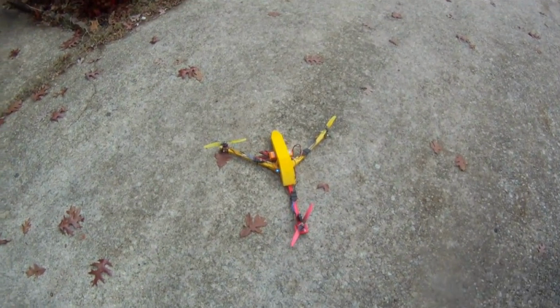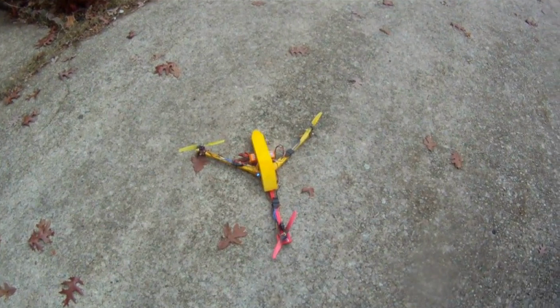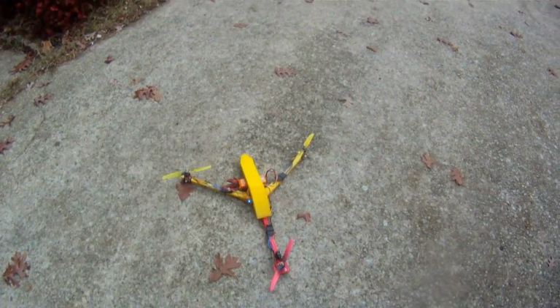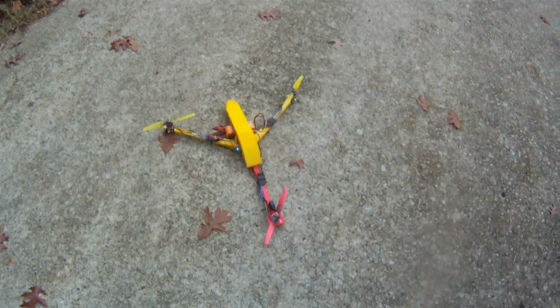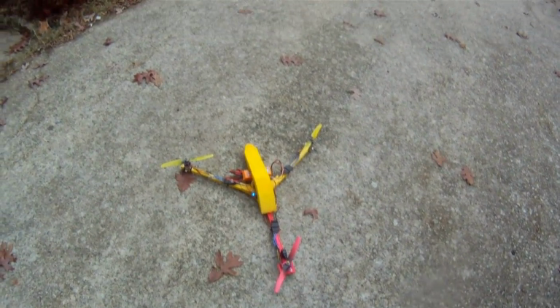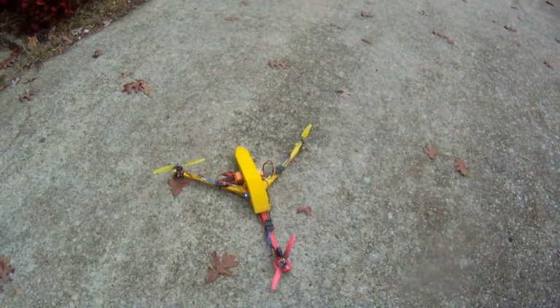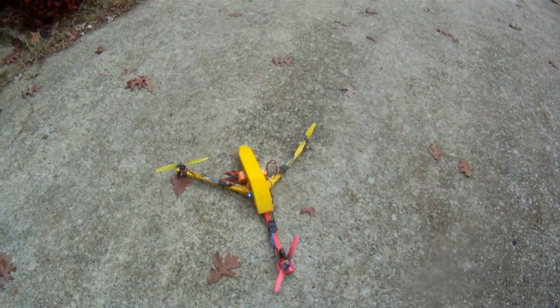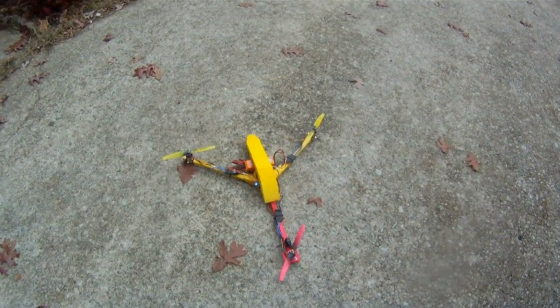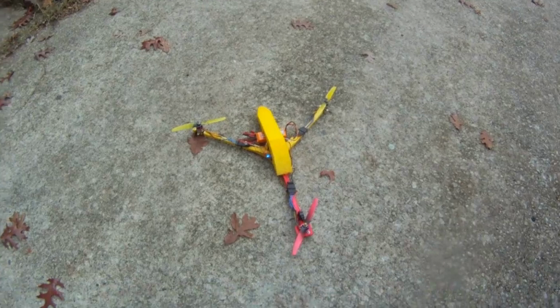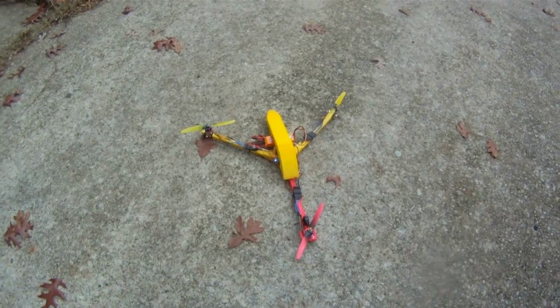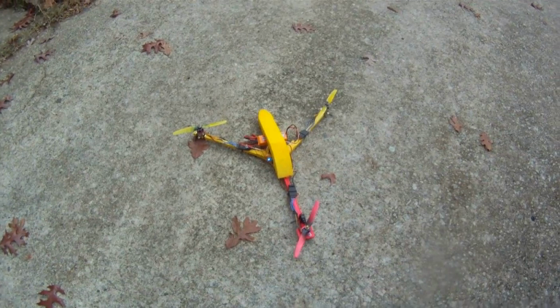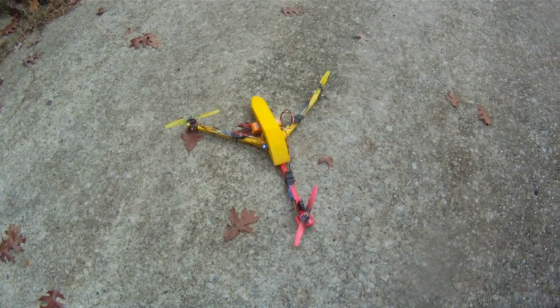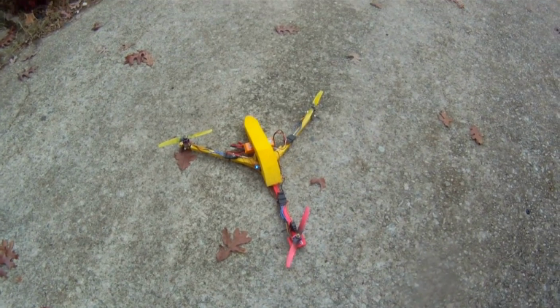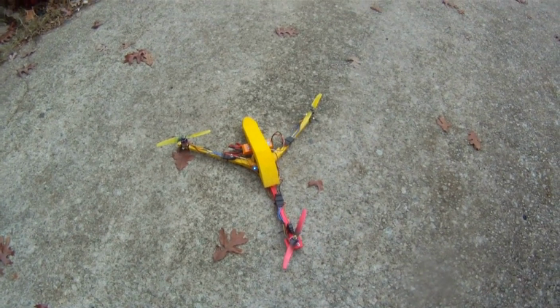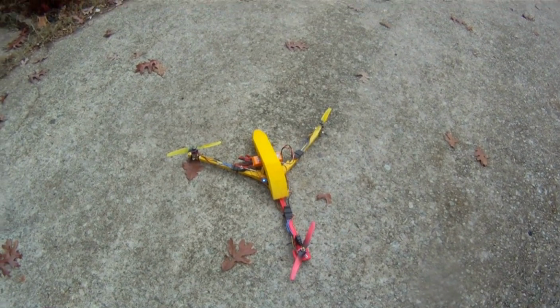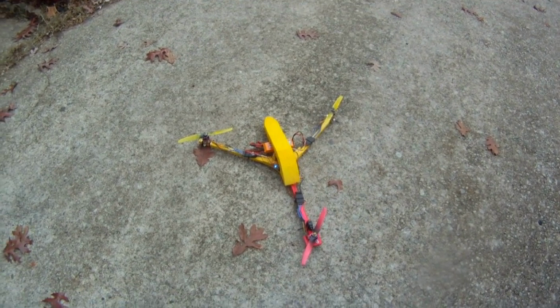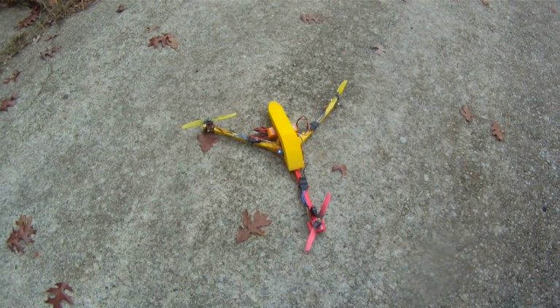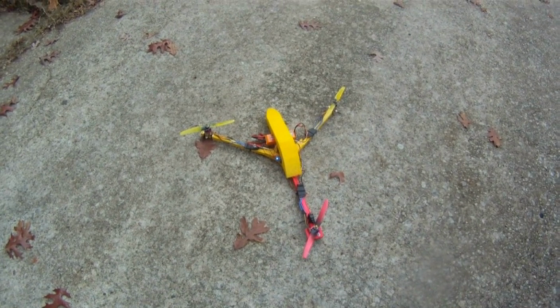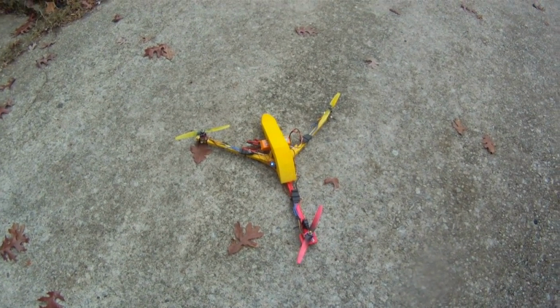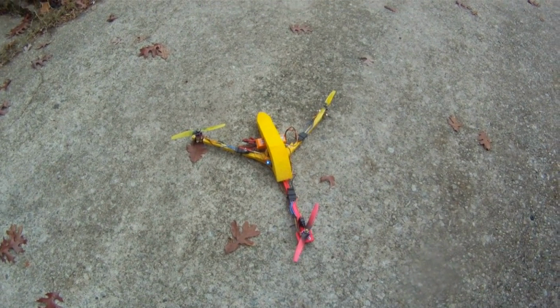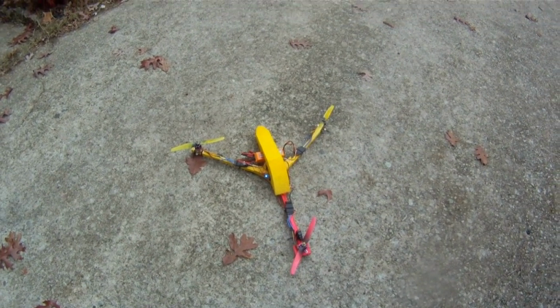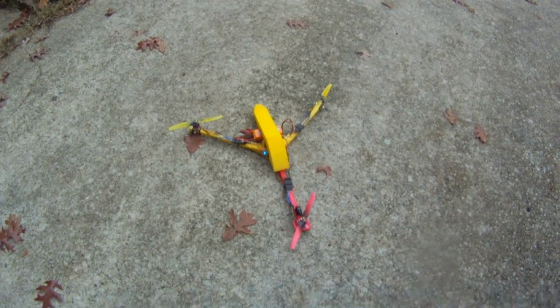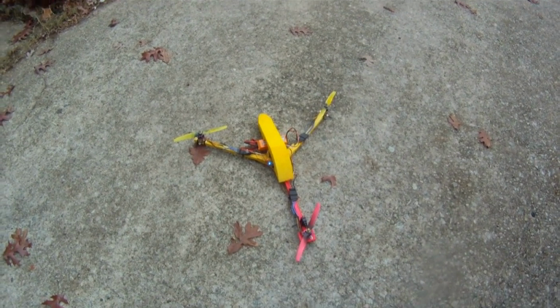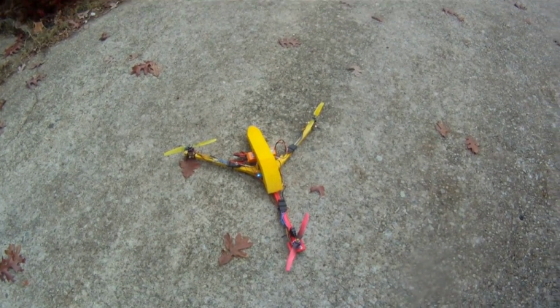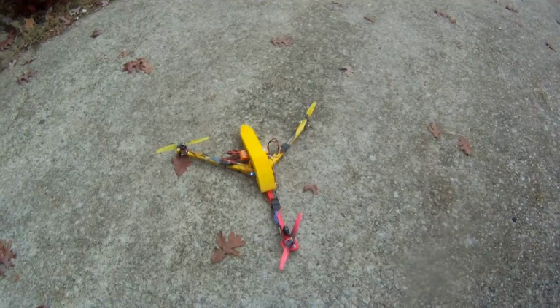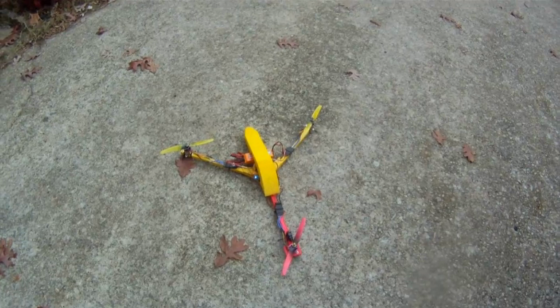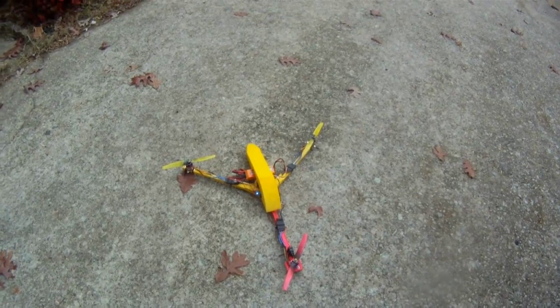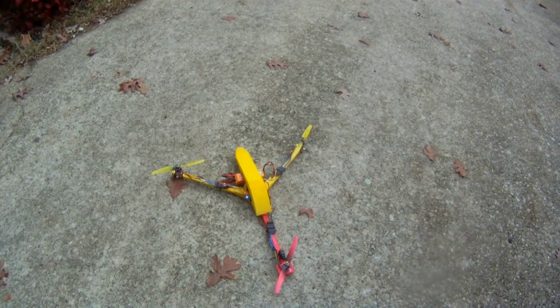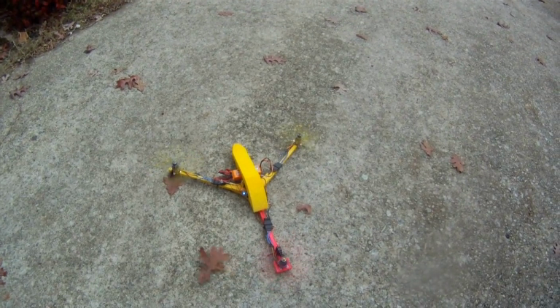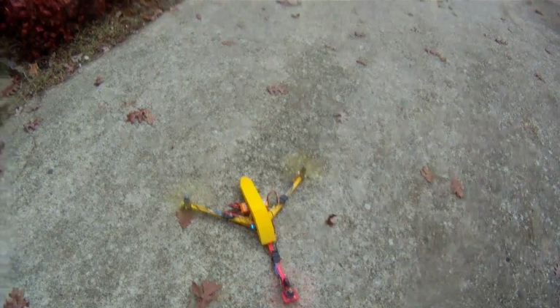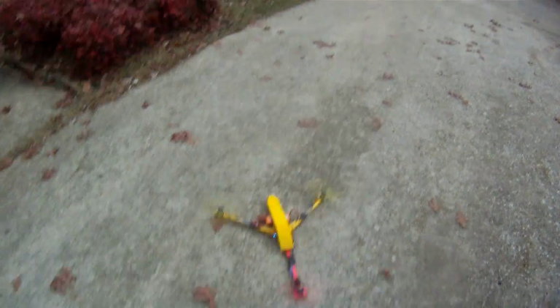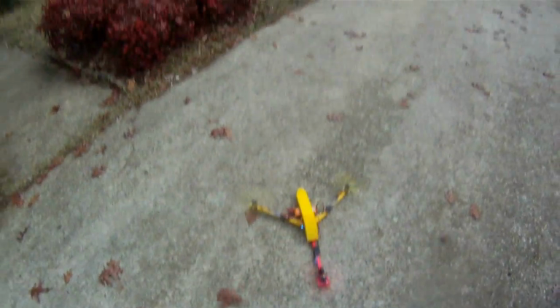Alright, this is a budget tricopter build. I'll explain how I built it and what's going on with it after I fly it, because most people just want to see it fly first. So here we go.